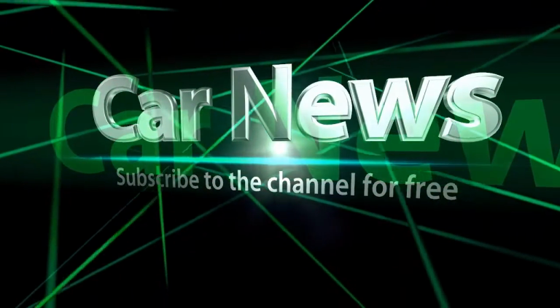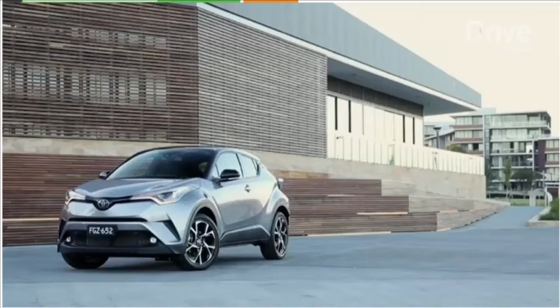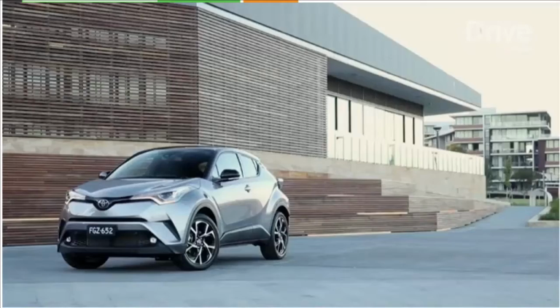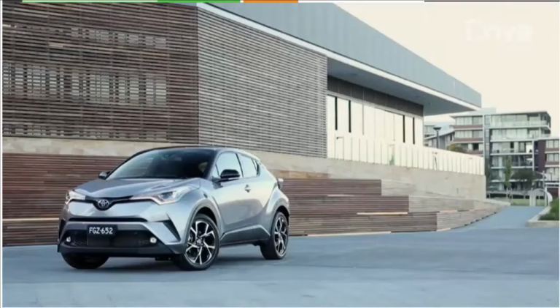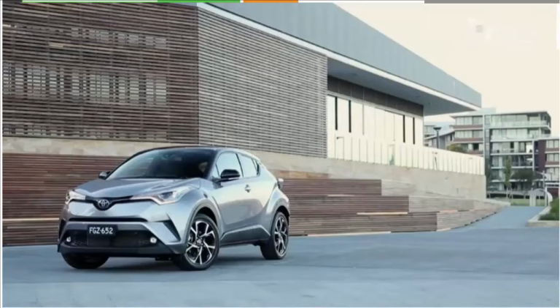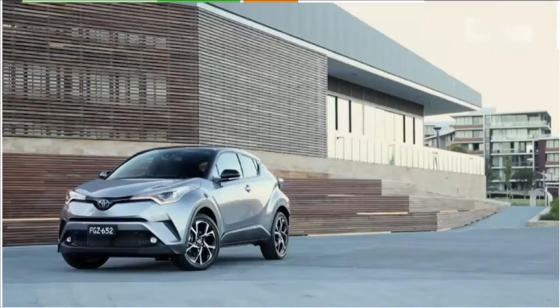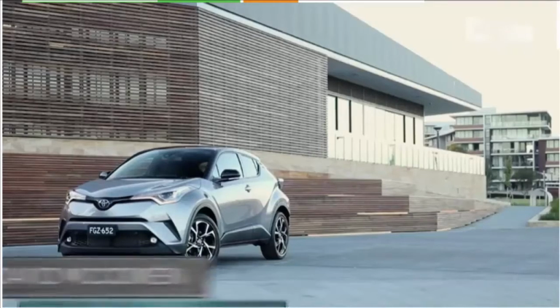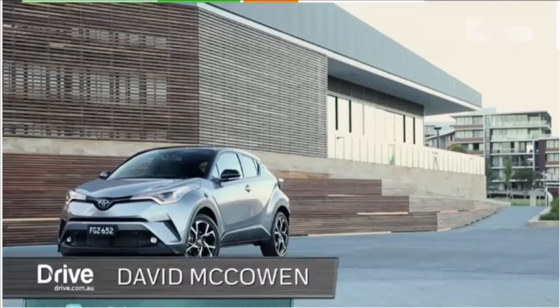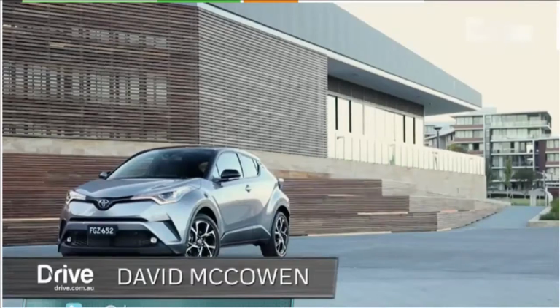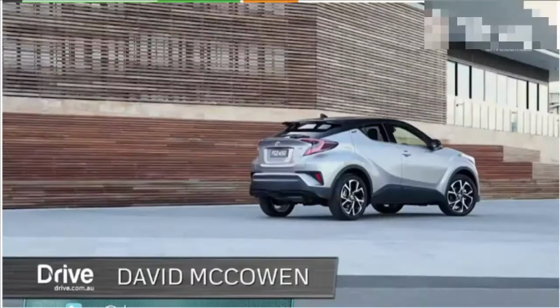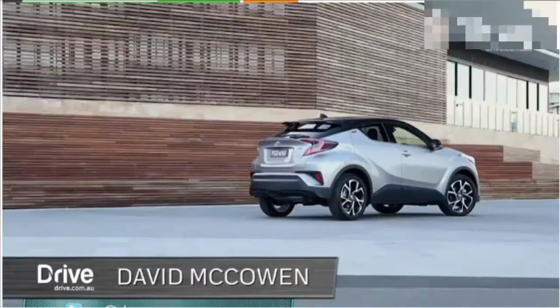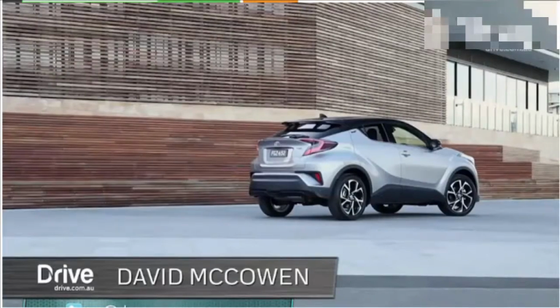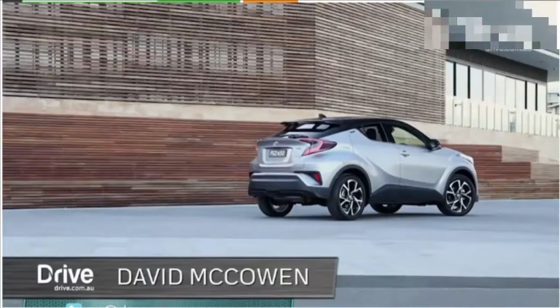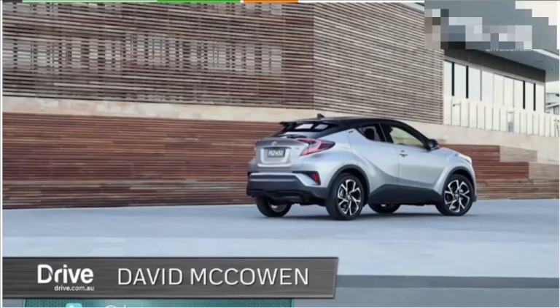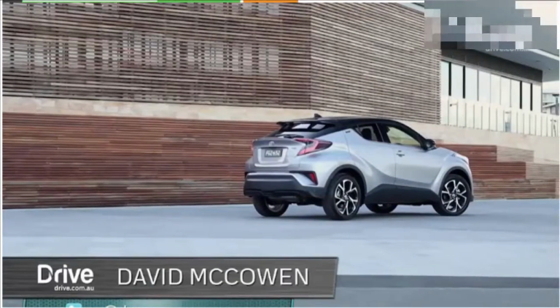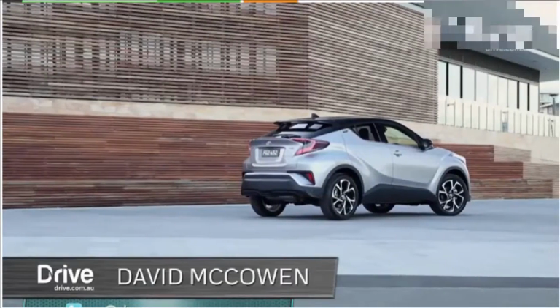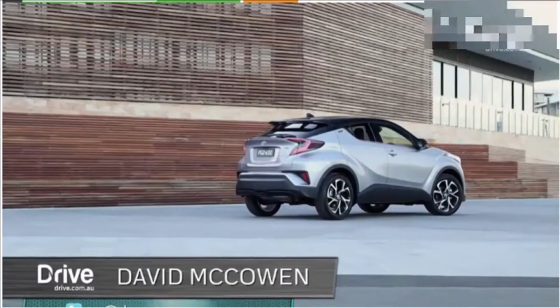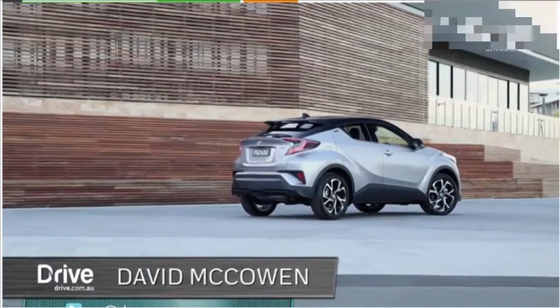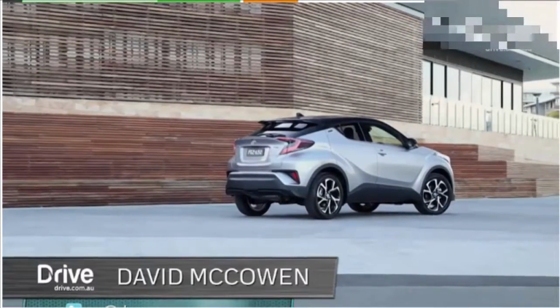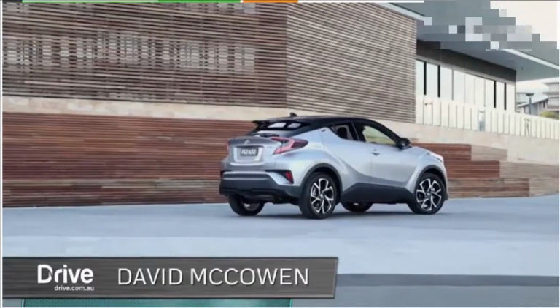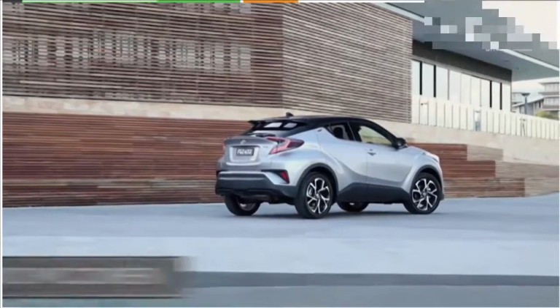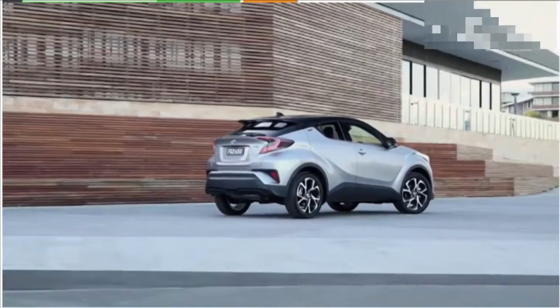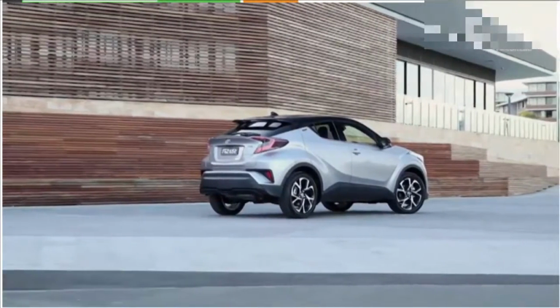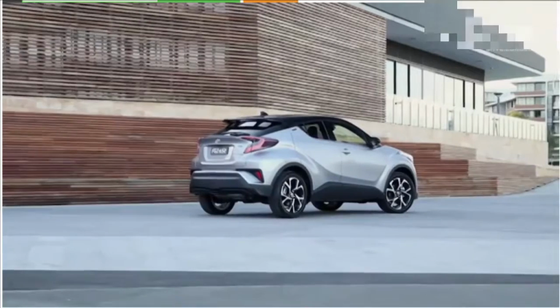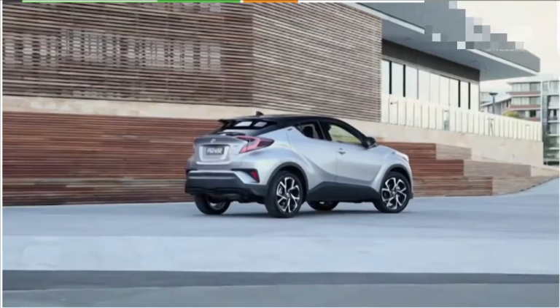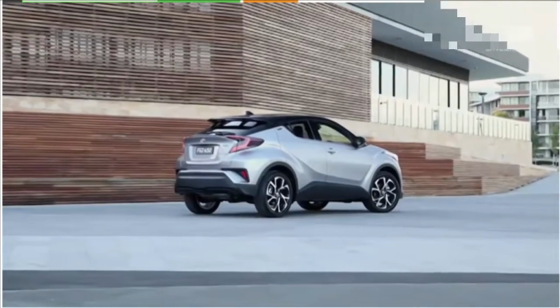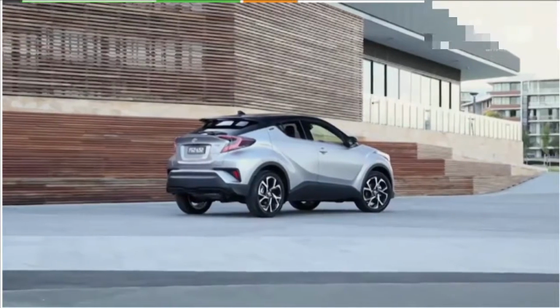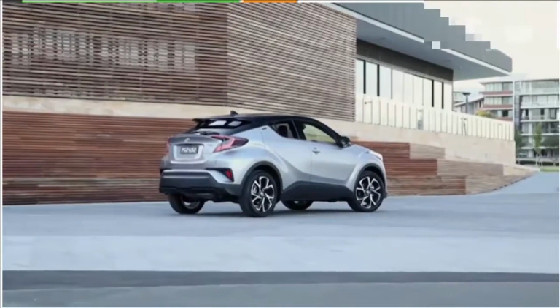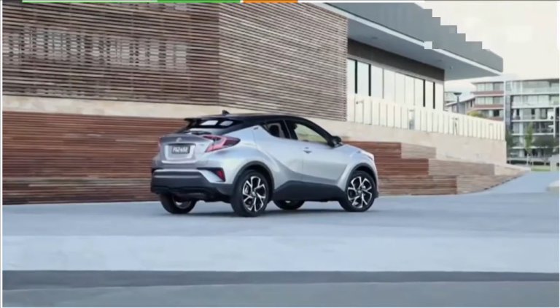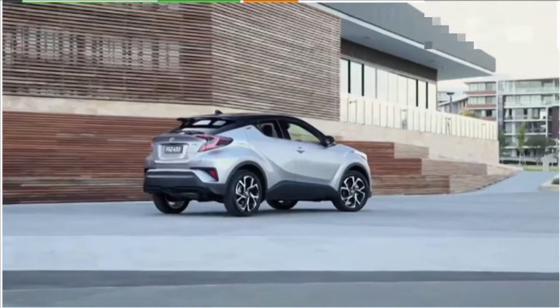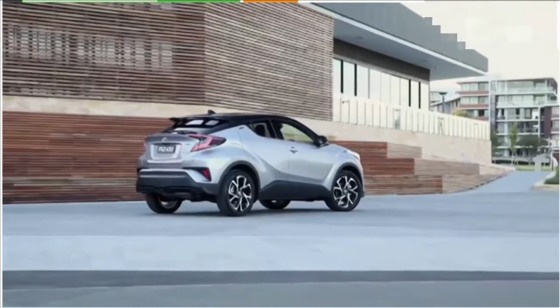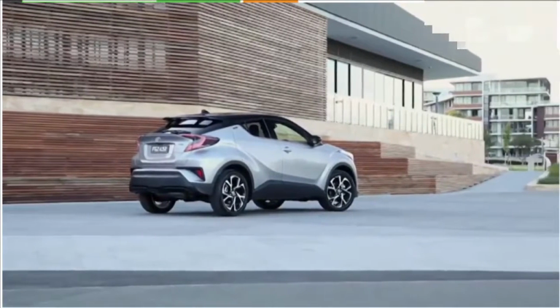Toyota launches a new model. When the biggest car company in Australia takes on a new corner of the market, it's clearly going to be a big deal.